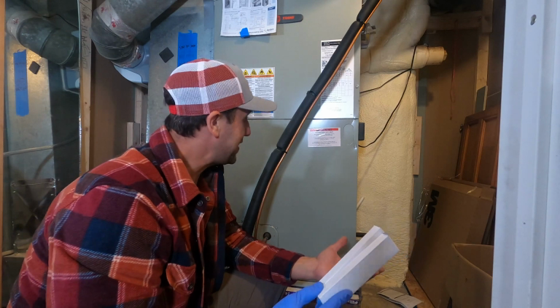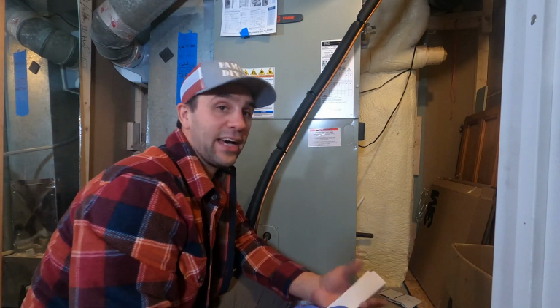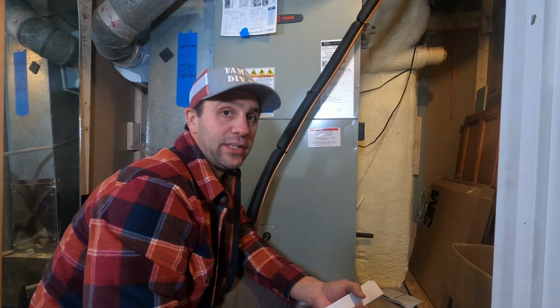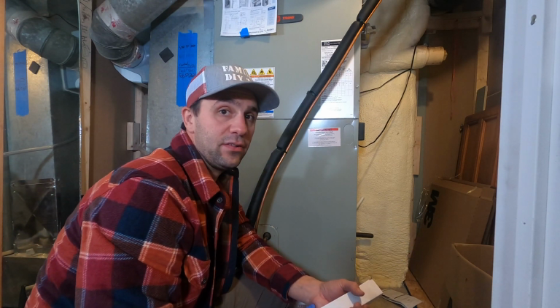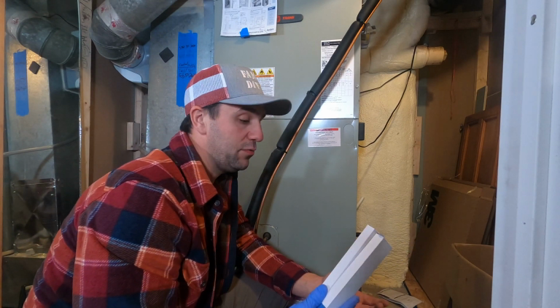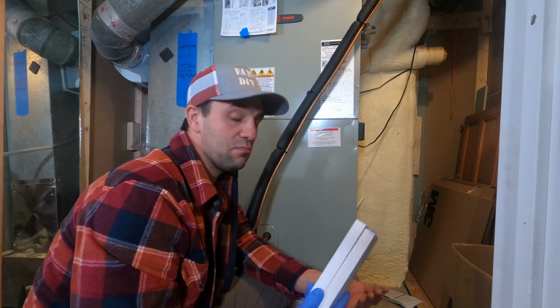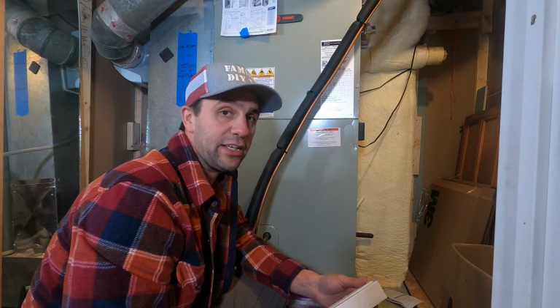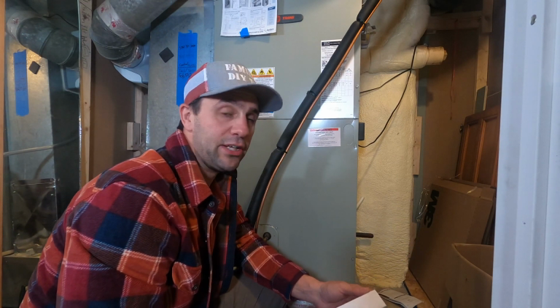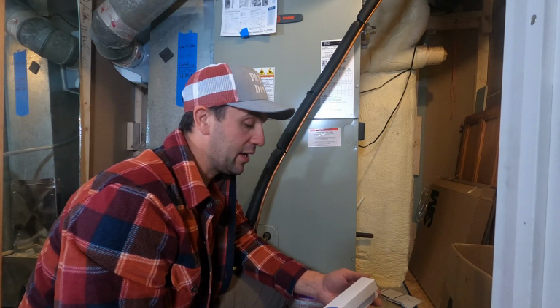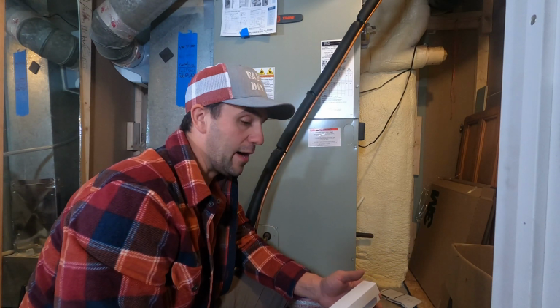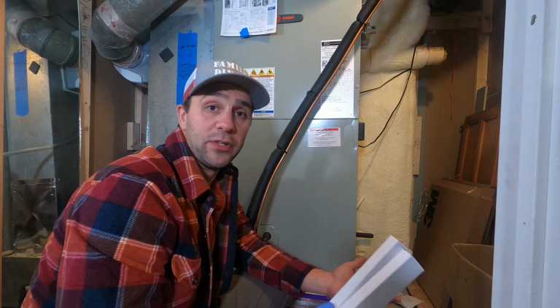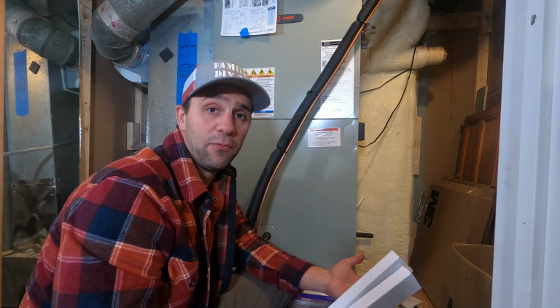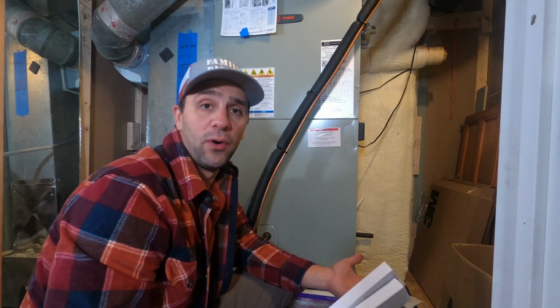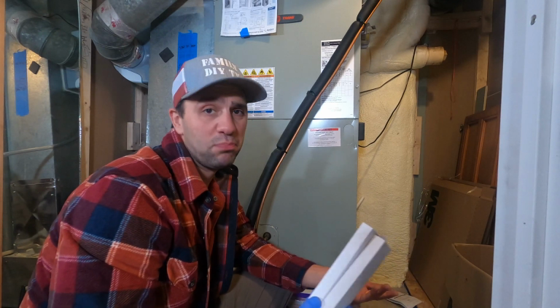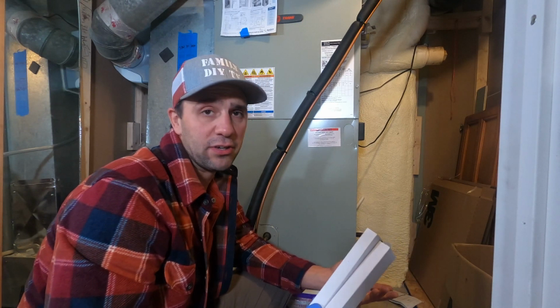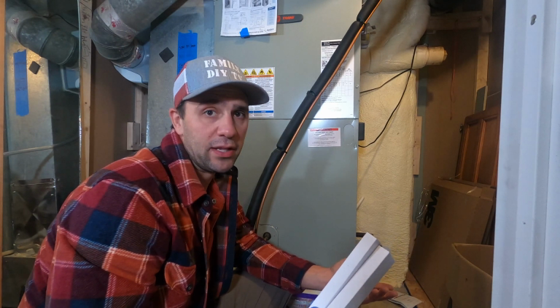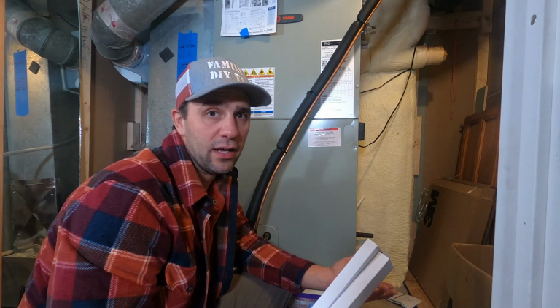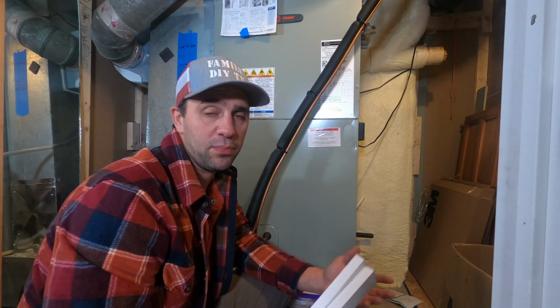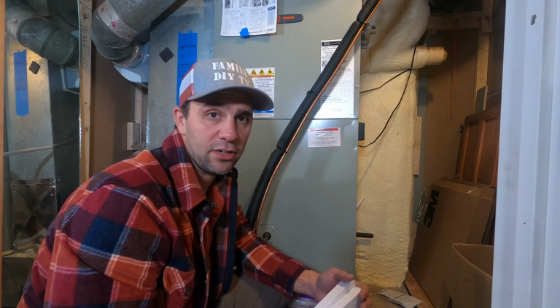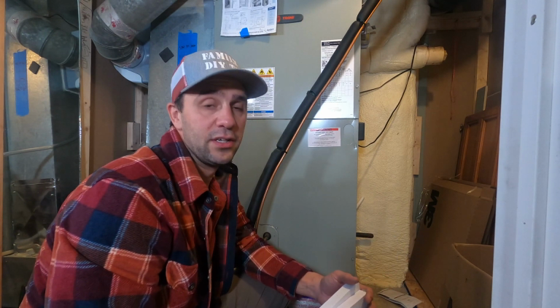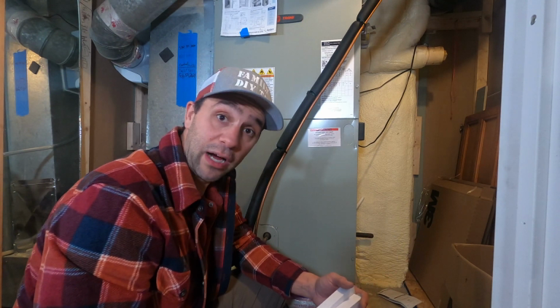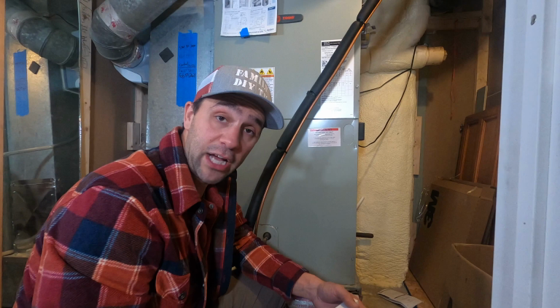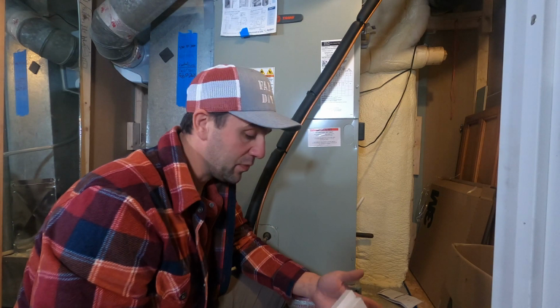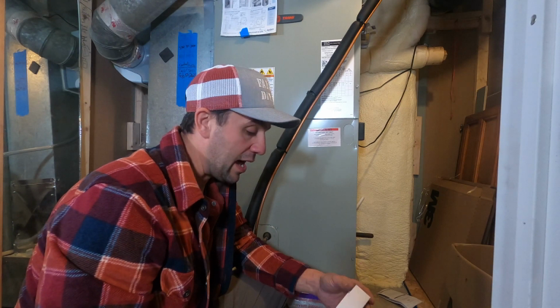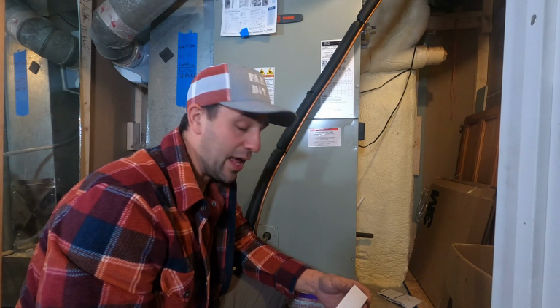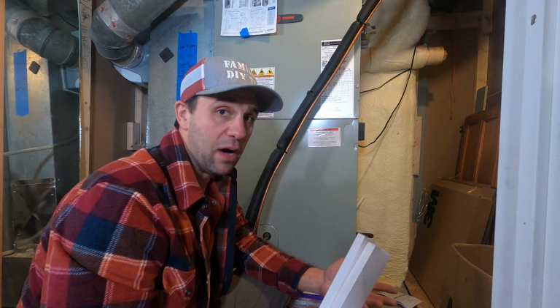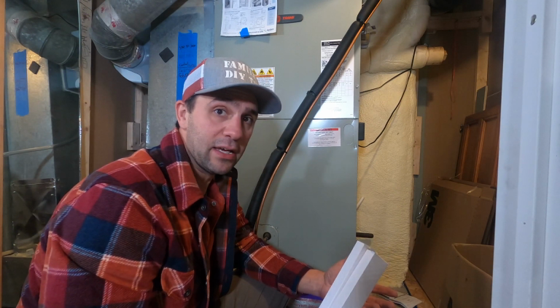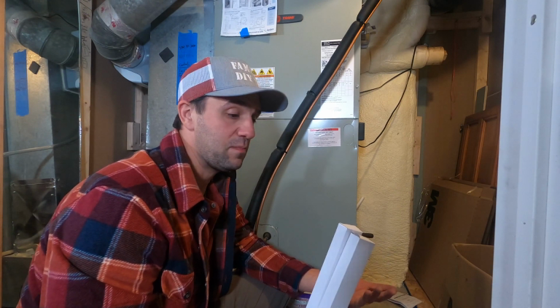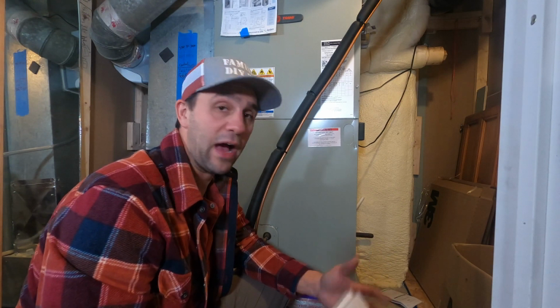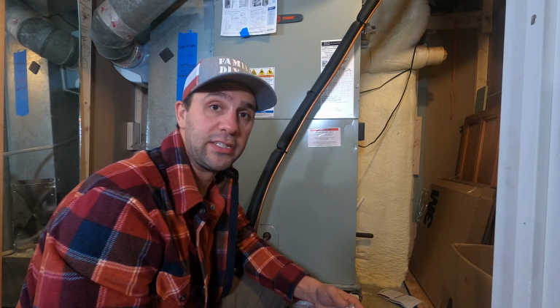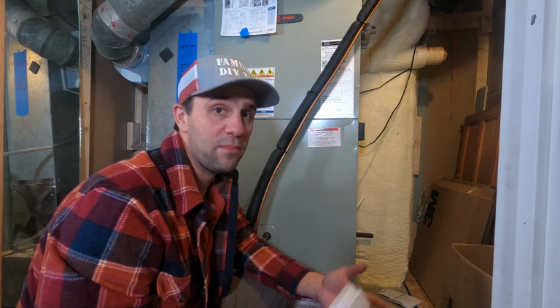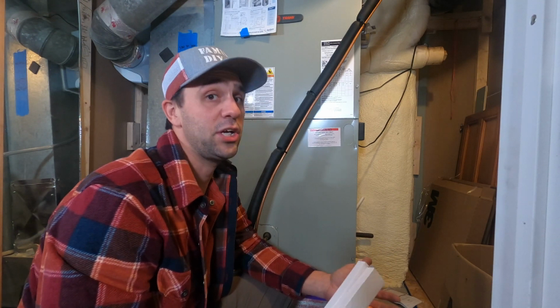That's how you replace the UV lights for your HVAC. I hope this was helpful — if it was, please consider giving me a like and also consider subscribing to the channel. I'm Mike from Family DIY TV. I appreciate you watching.